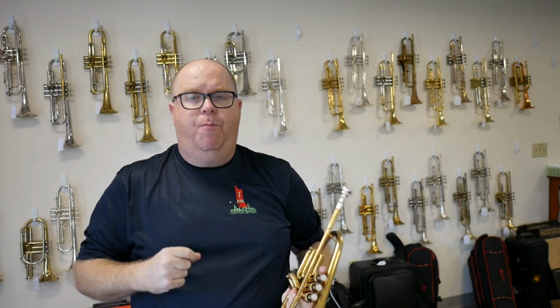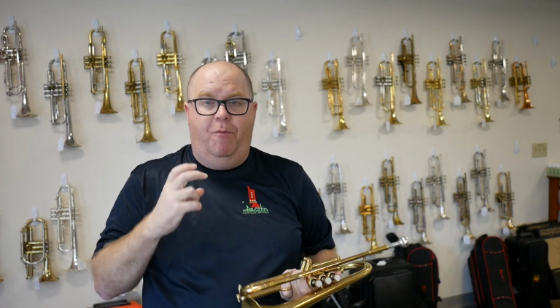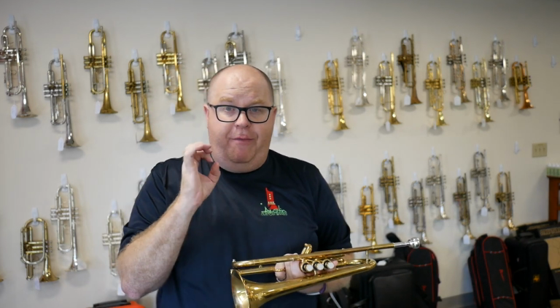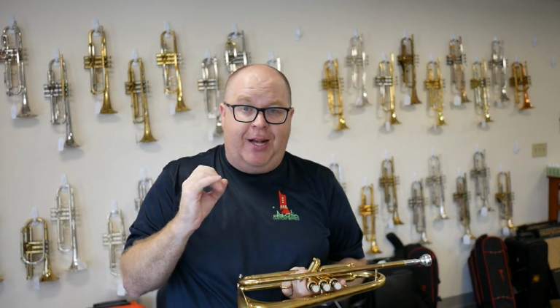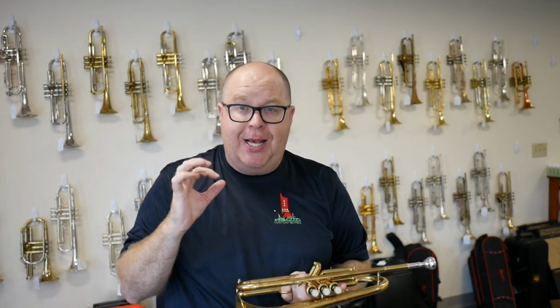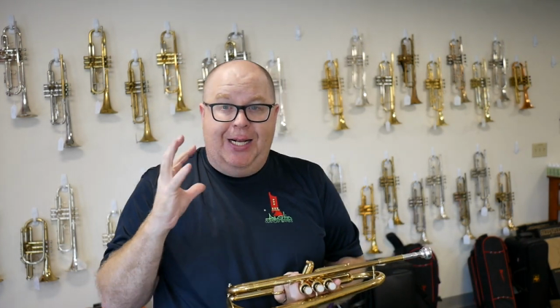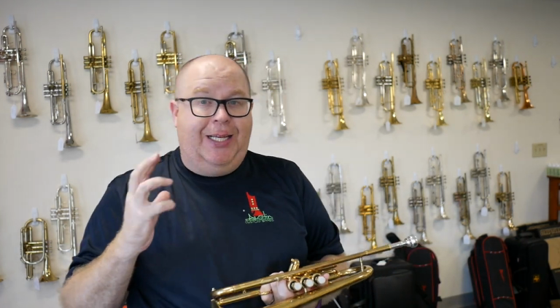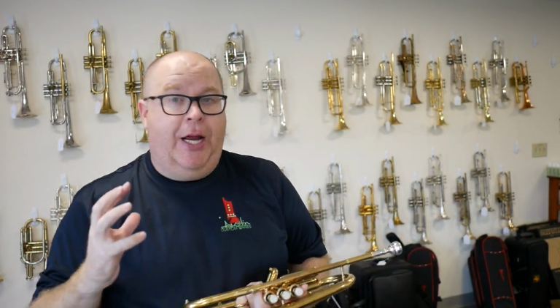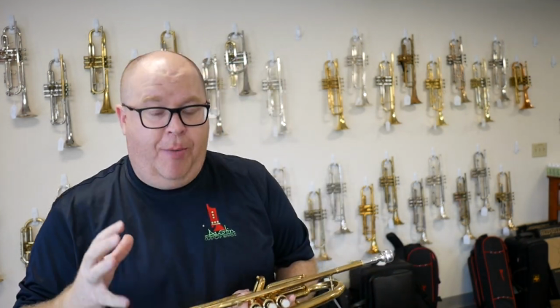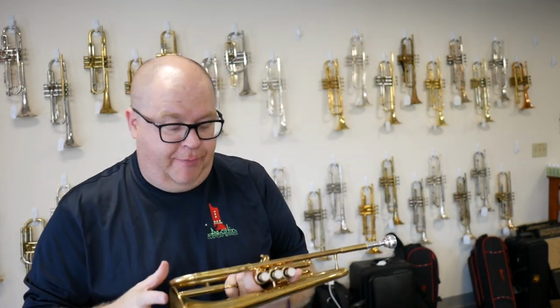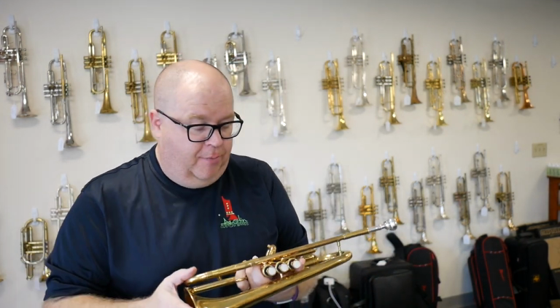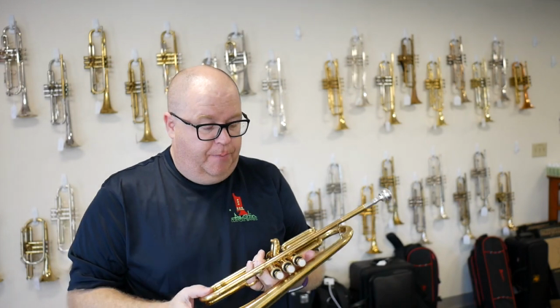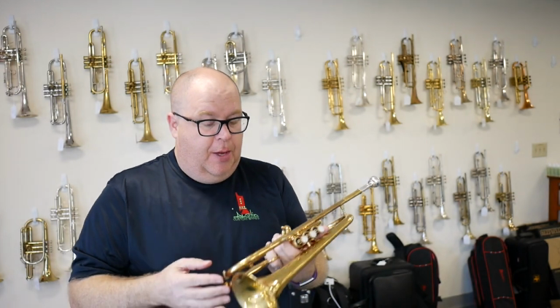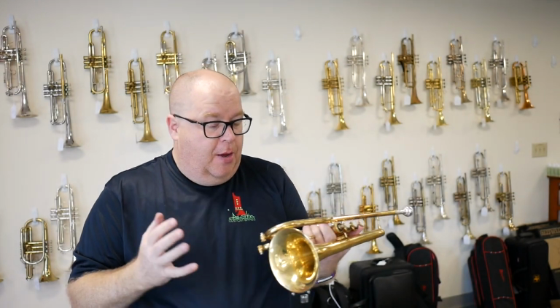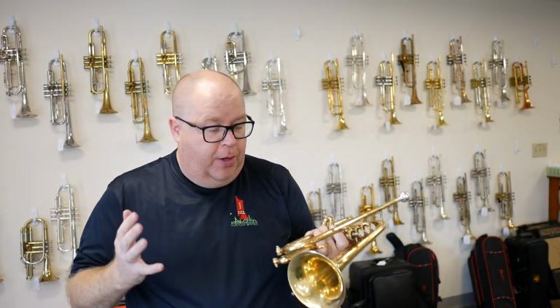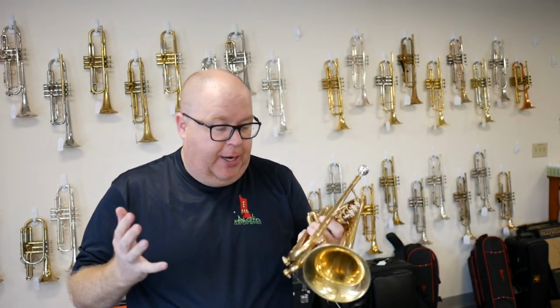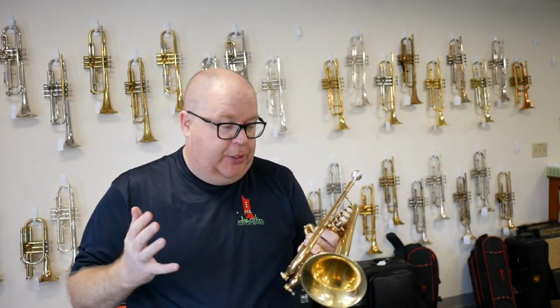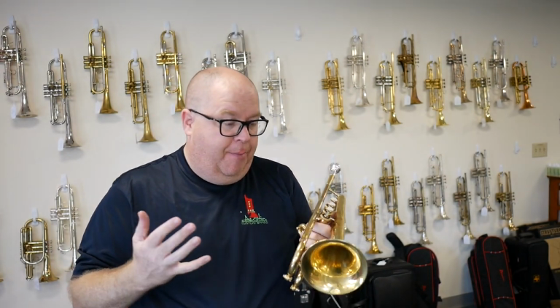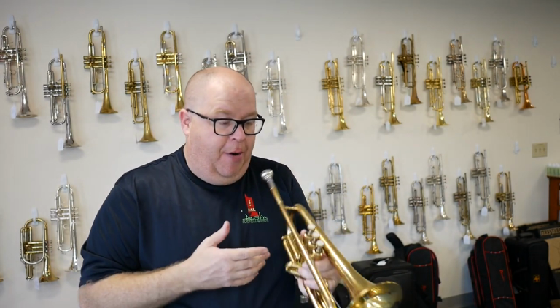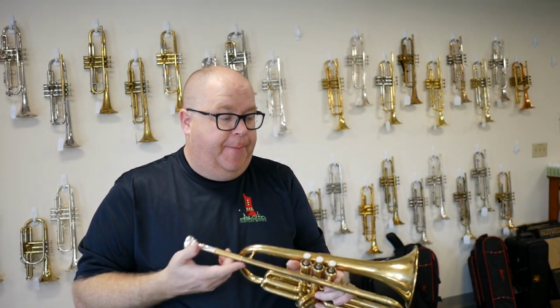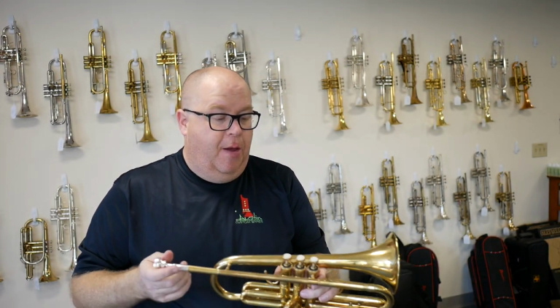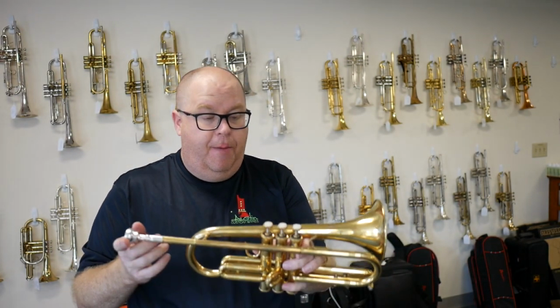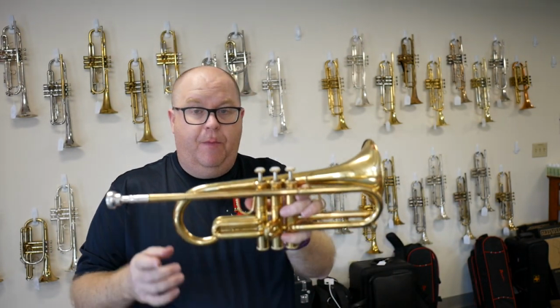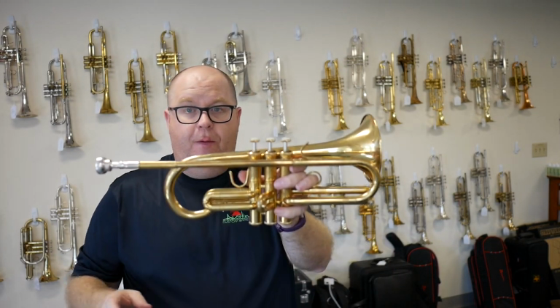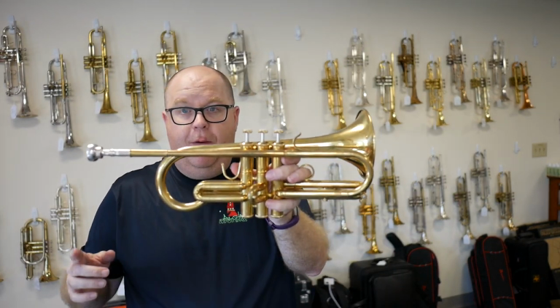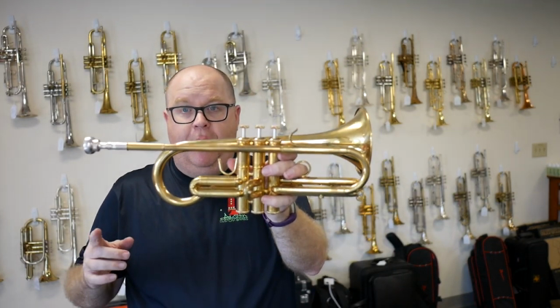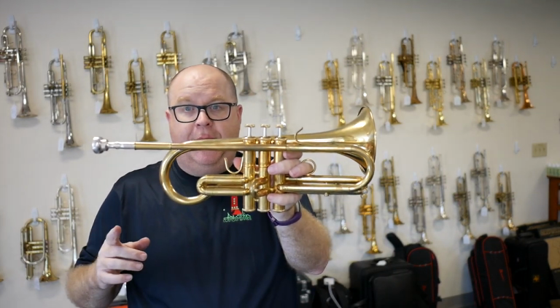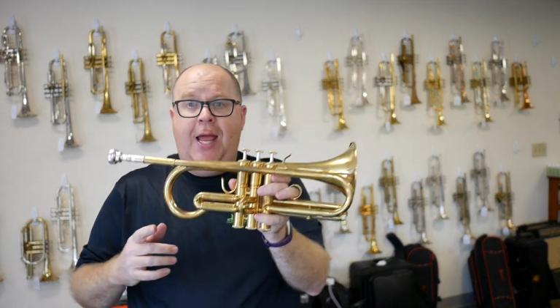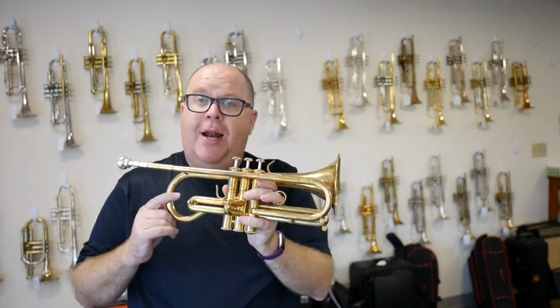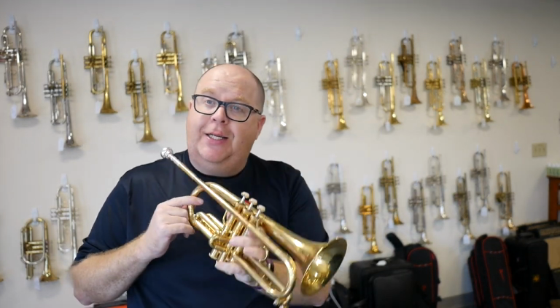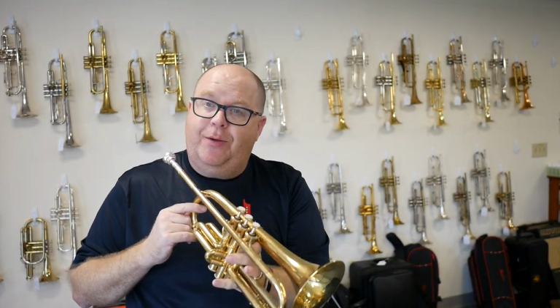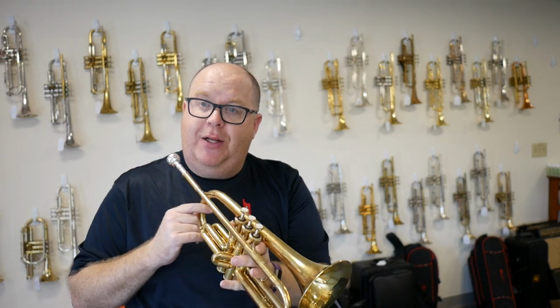Really fast, clean Carol Brass valves — really nice job by Brent — available today at Austin Custom Brass.